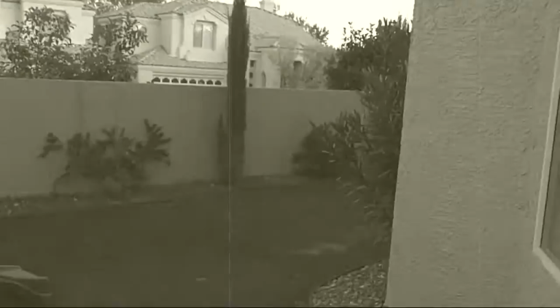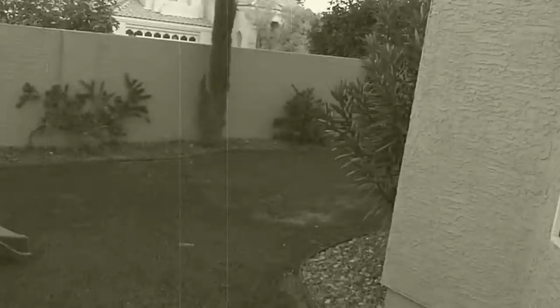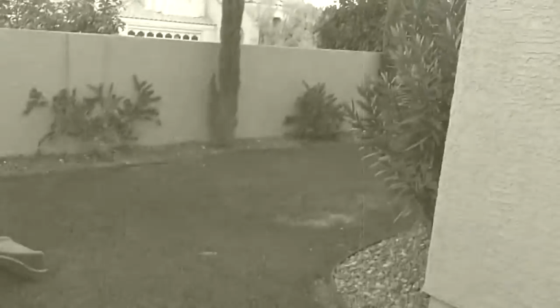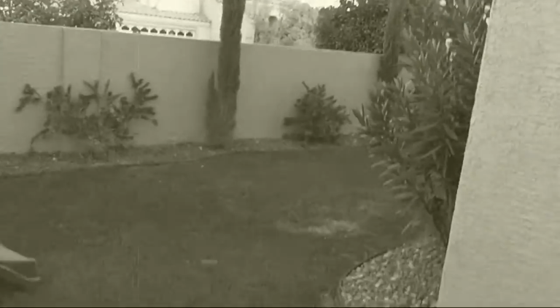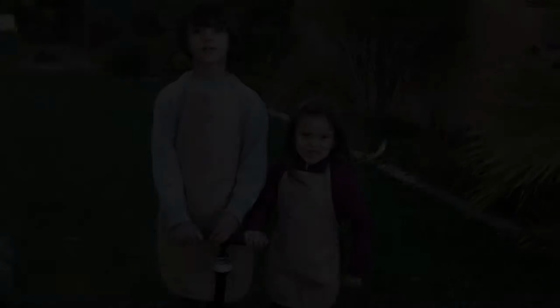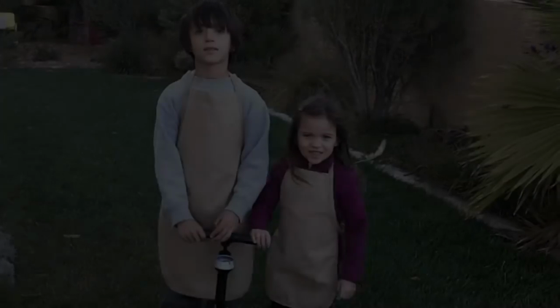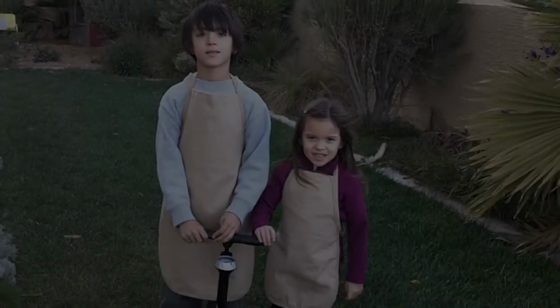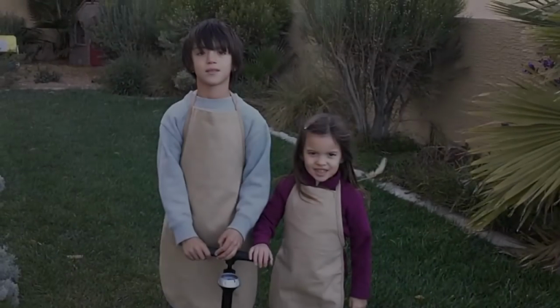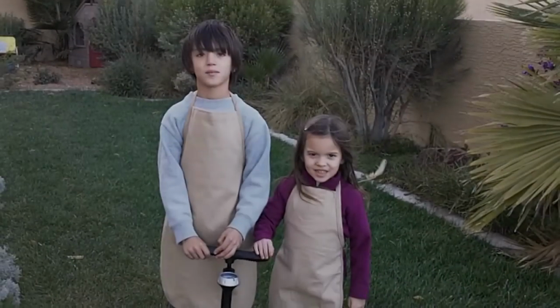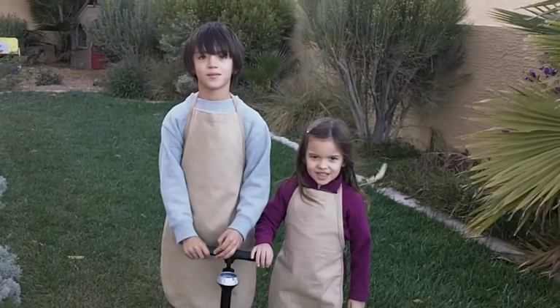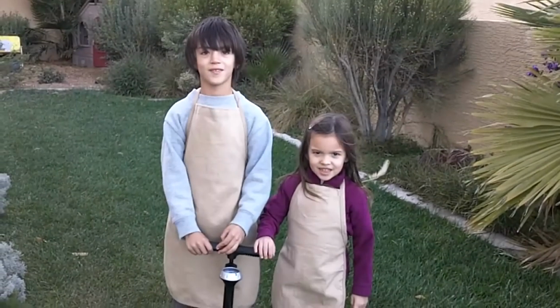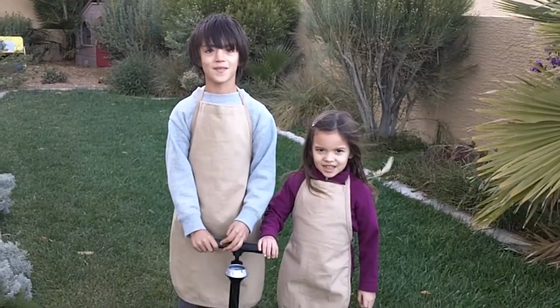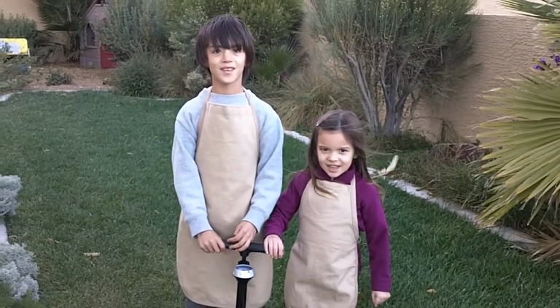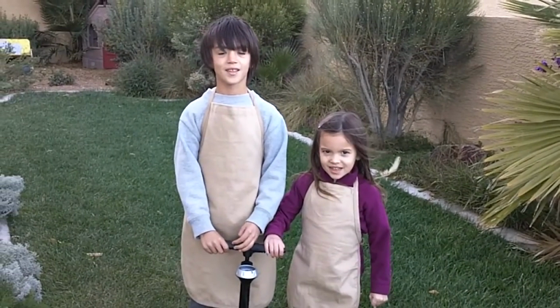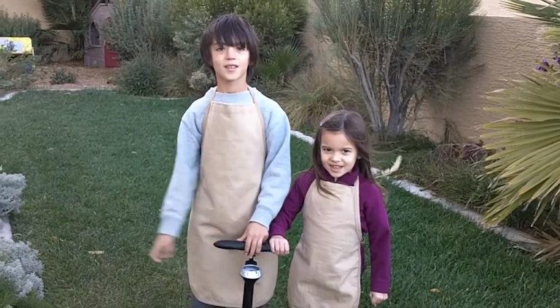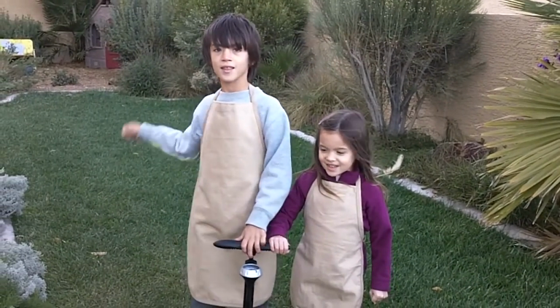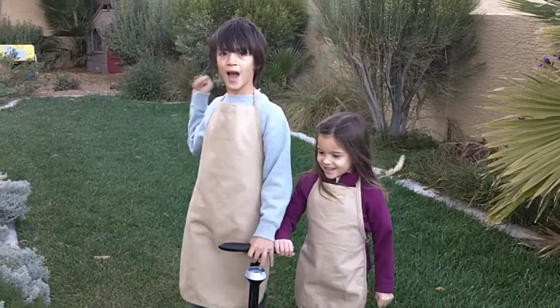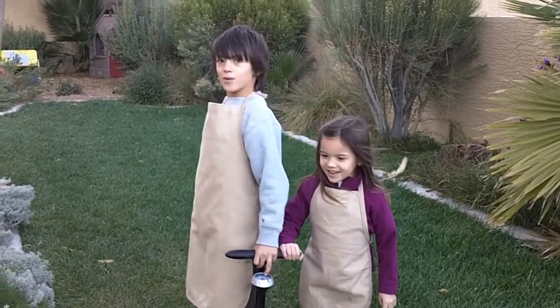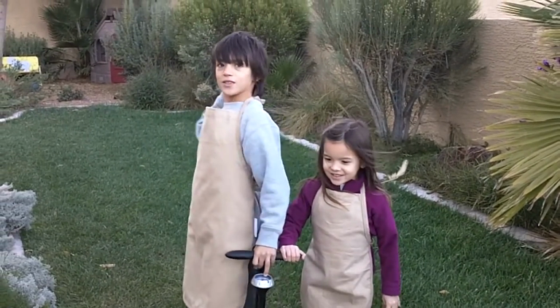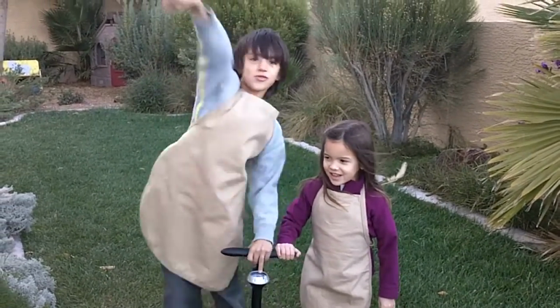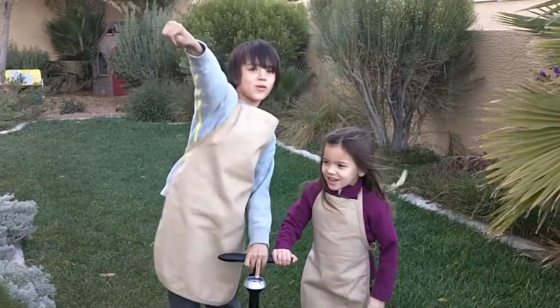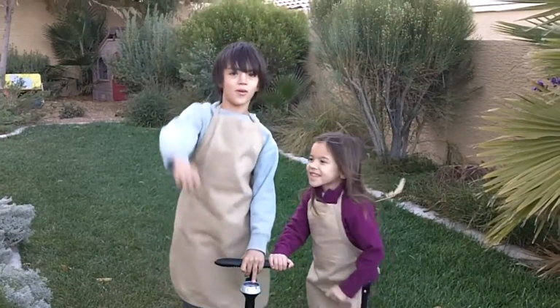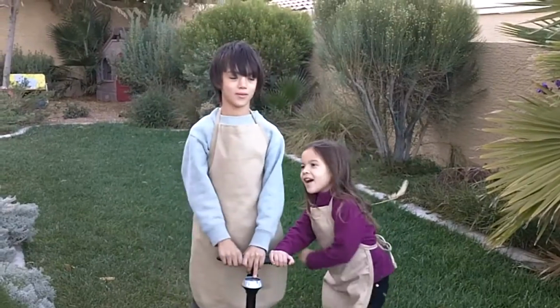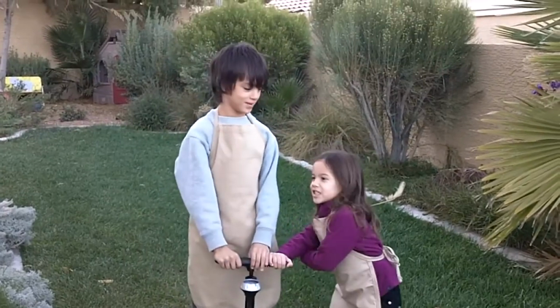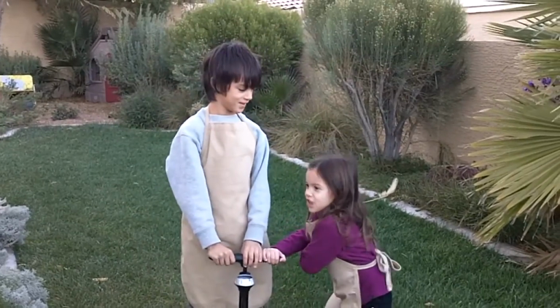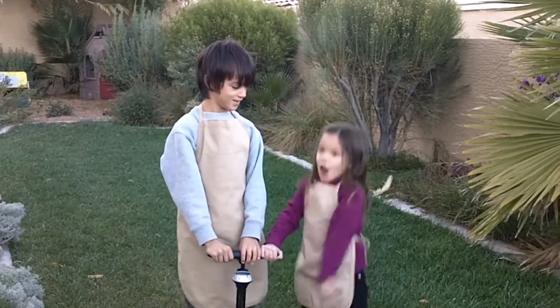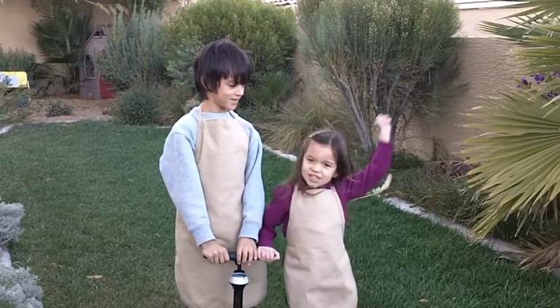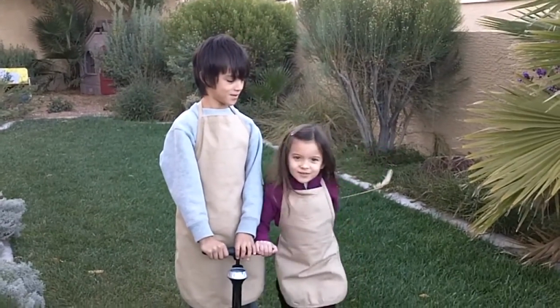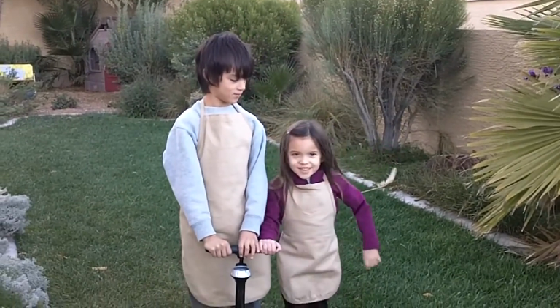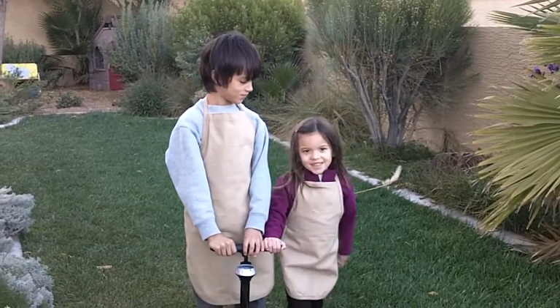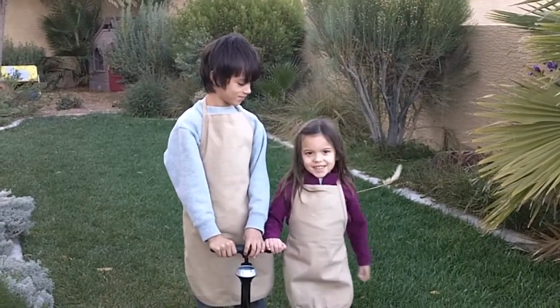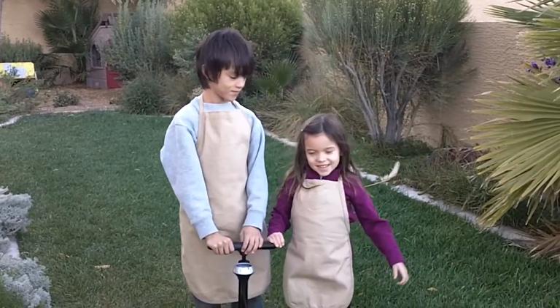Oh, my little scientist. How did you like that experiment? That was cool. That was awesome. Really cool.